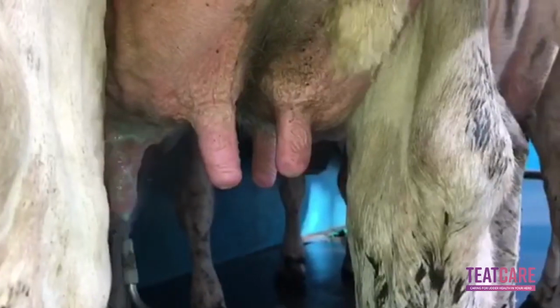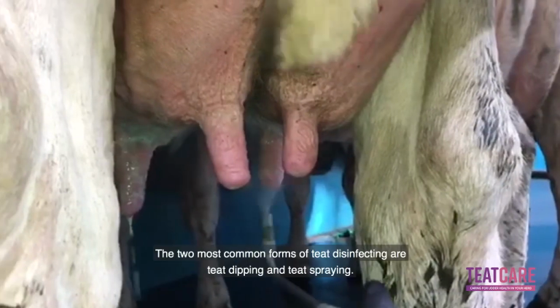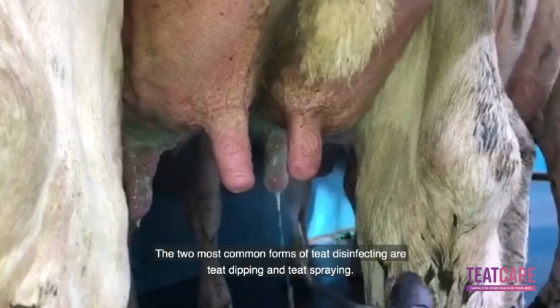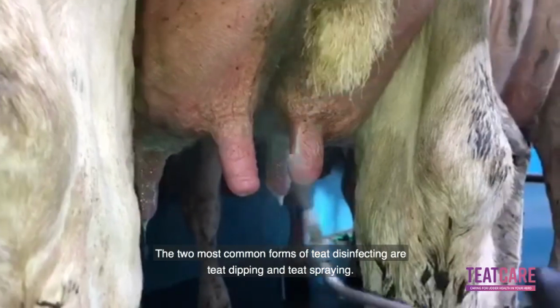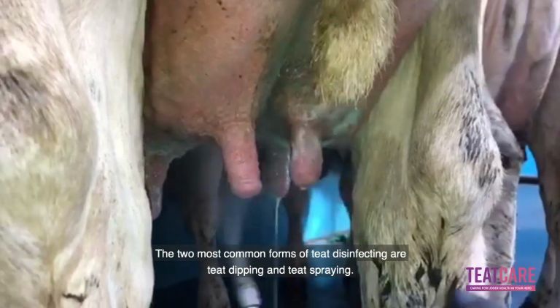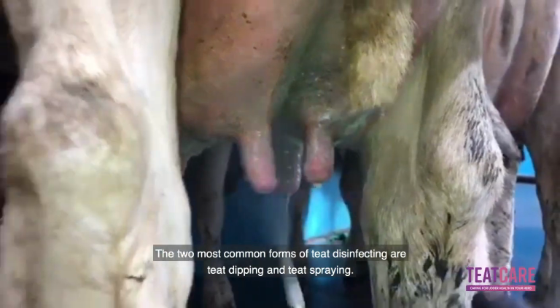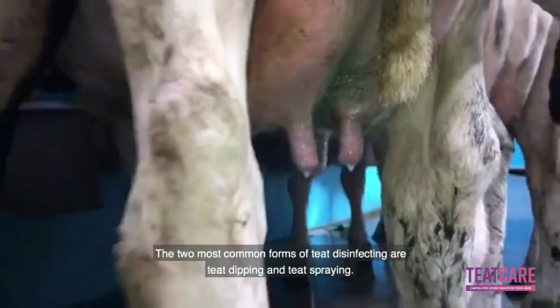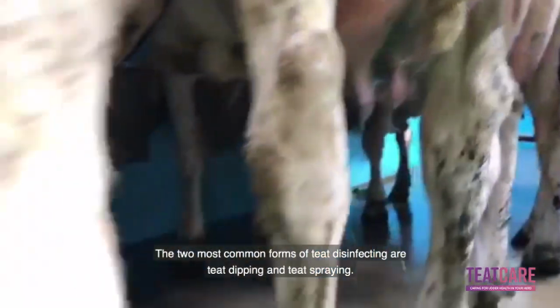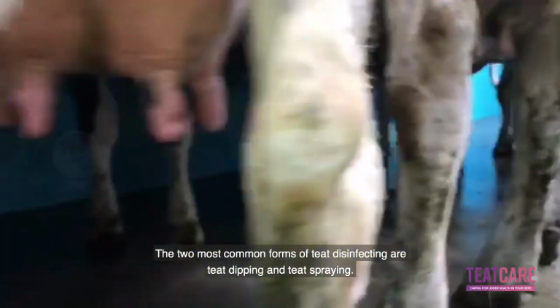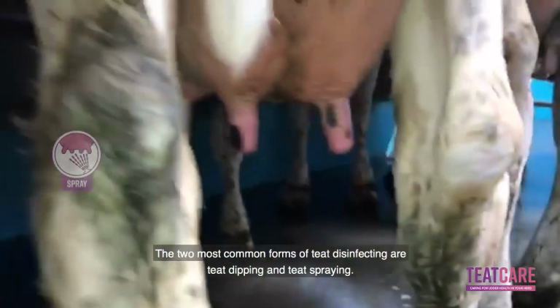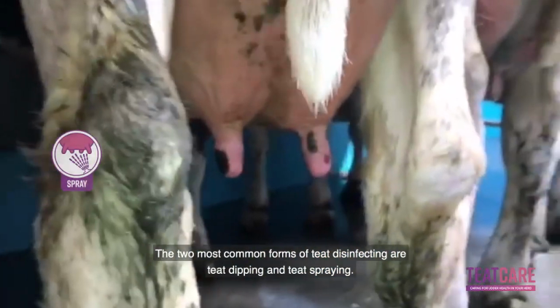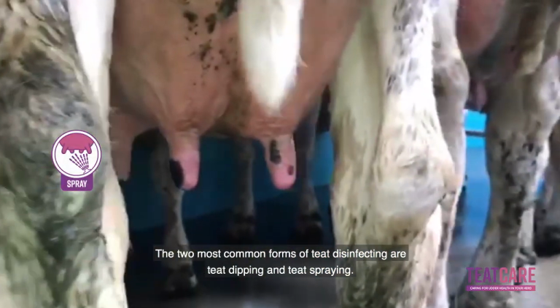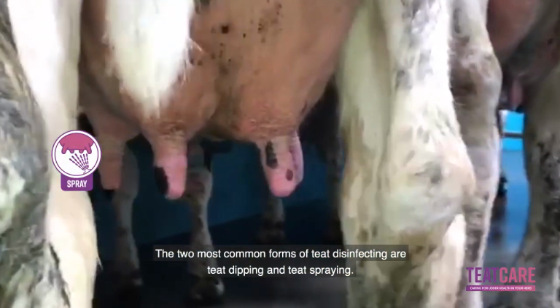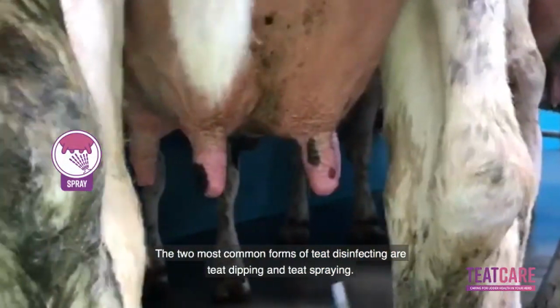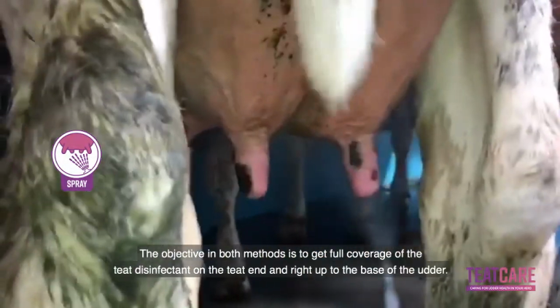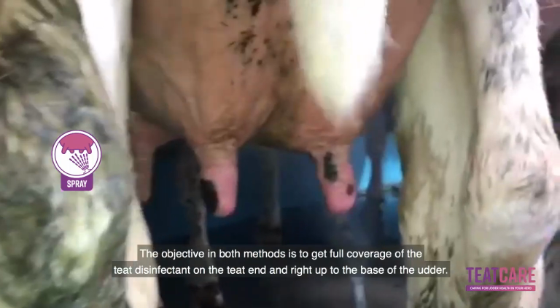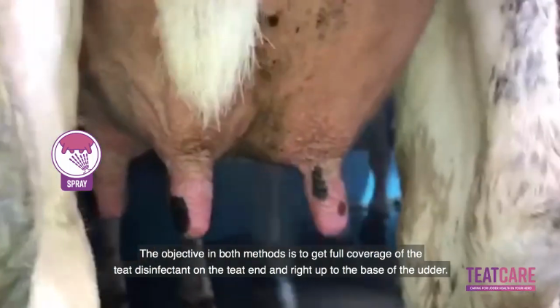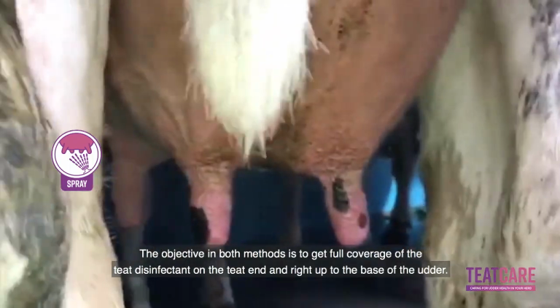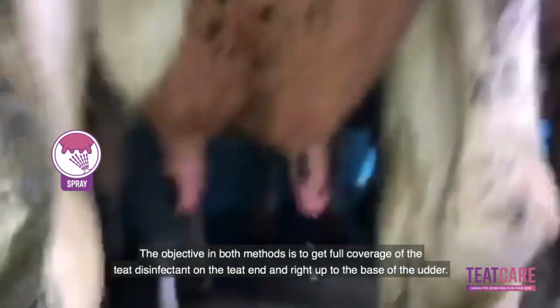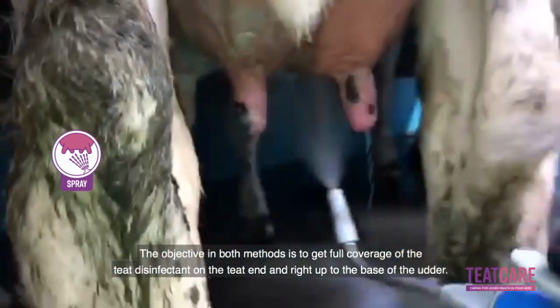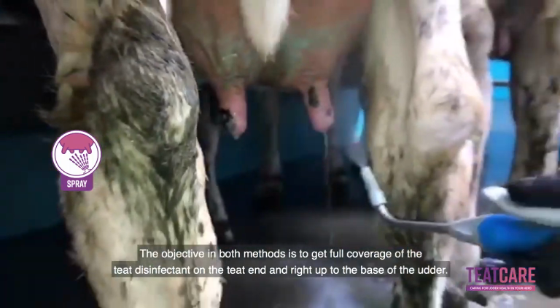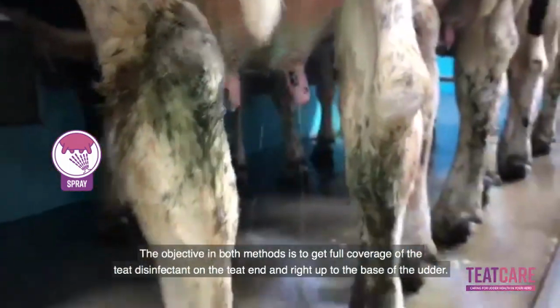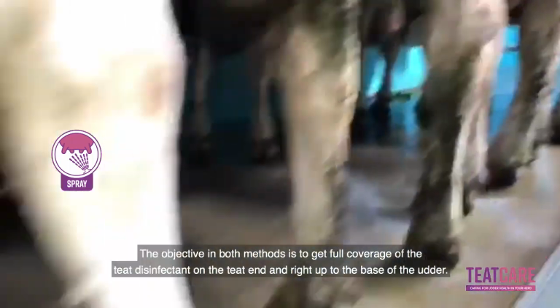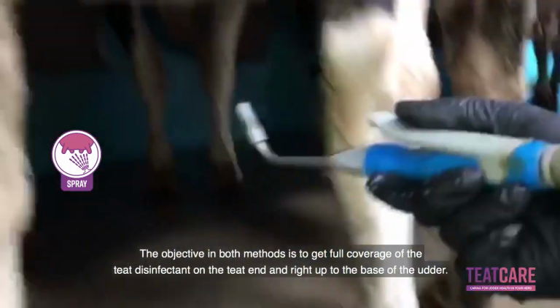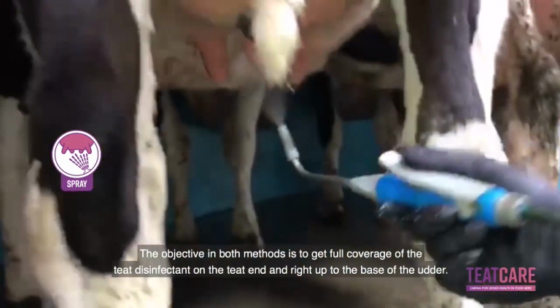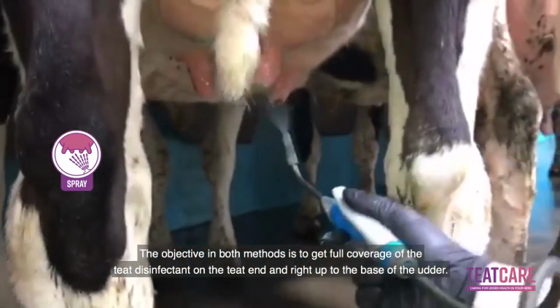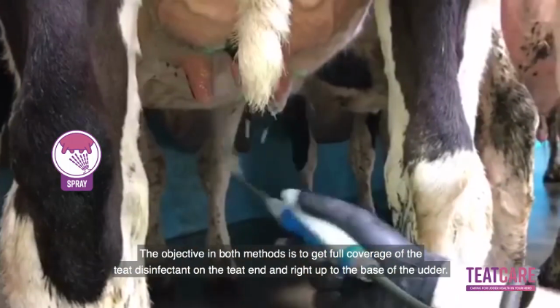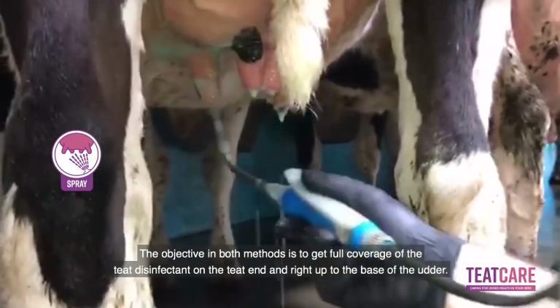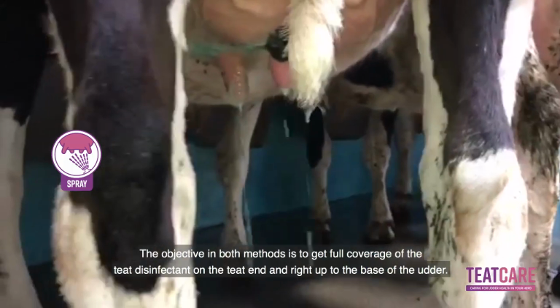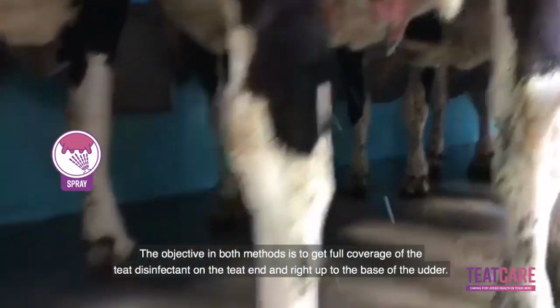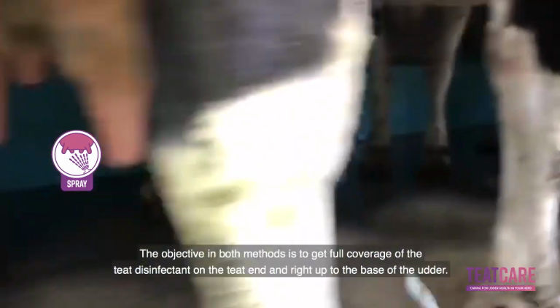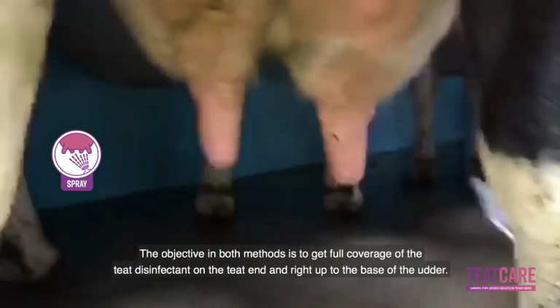The two most common forms of teeth disinfecting are teeth dipping and teeth spraying. The objective in both methods is to get full coverage of the teeth disinfectant on the teat end and right up to the base of the udder.